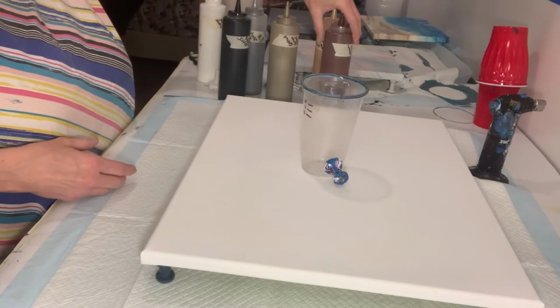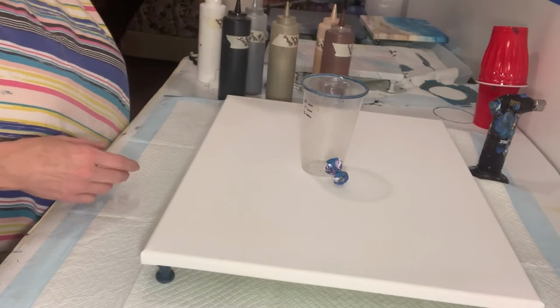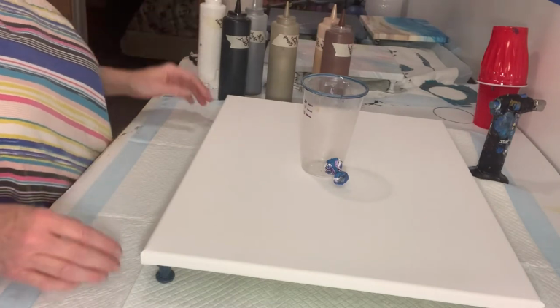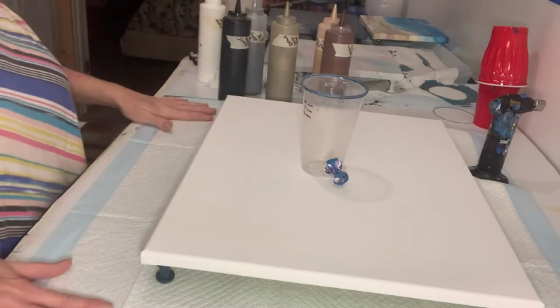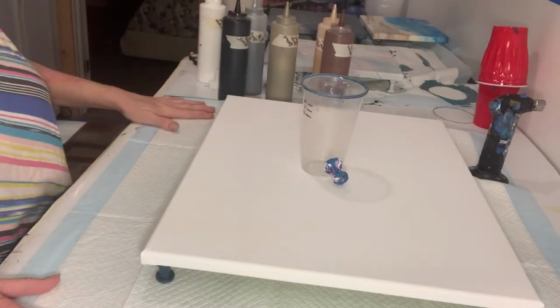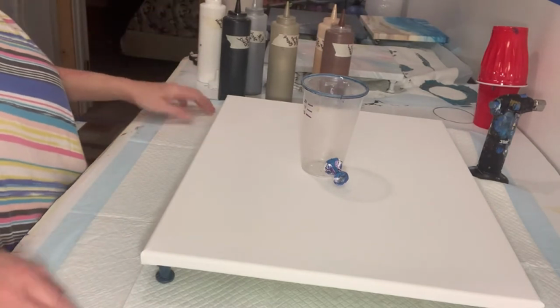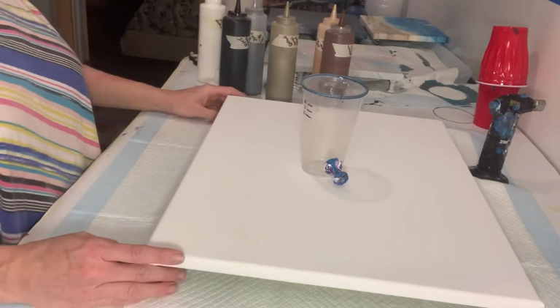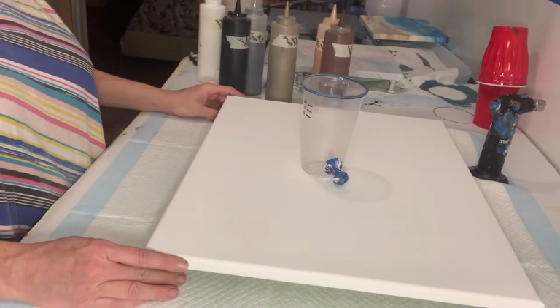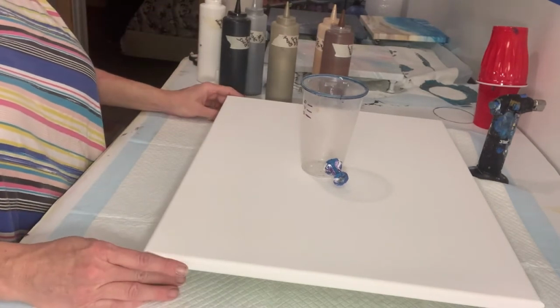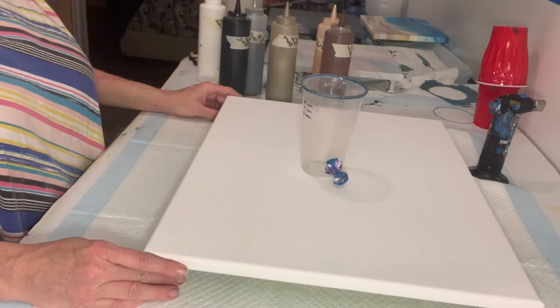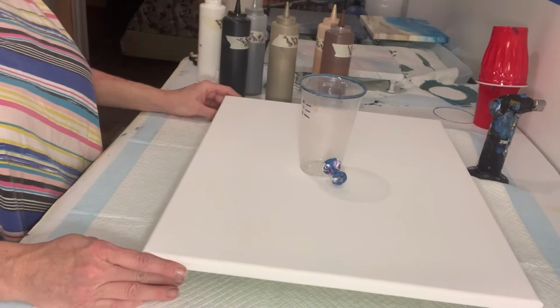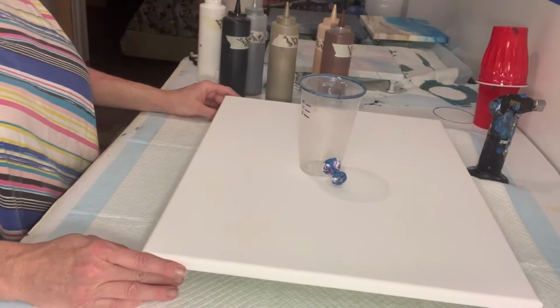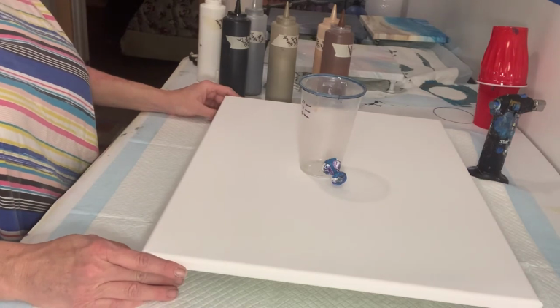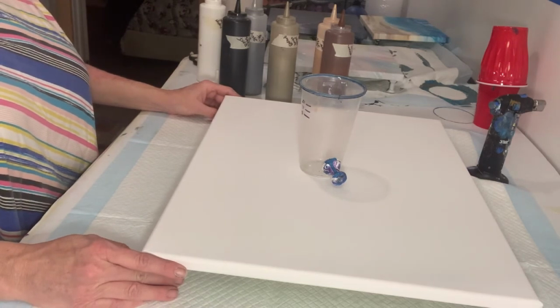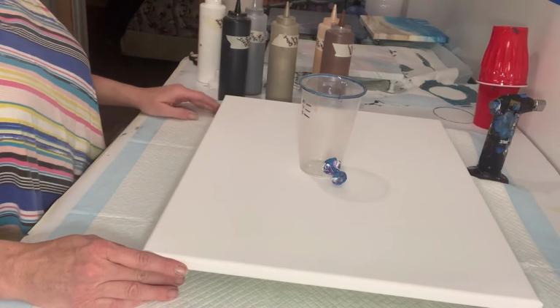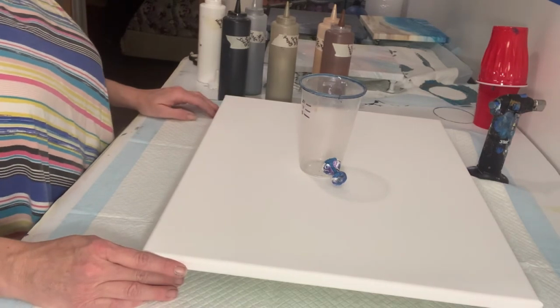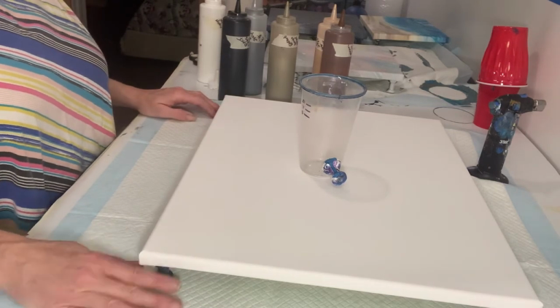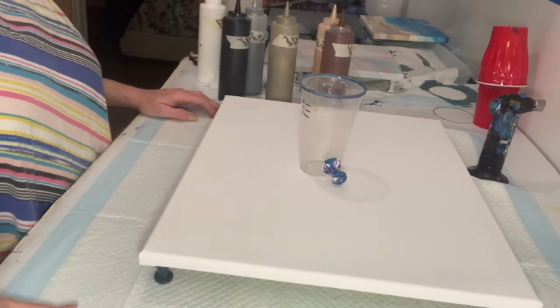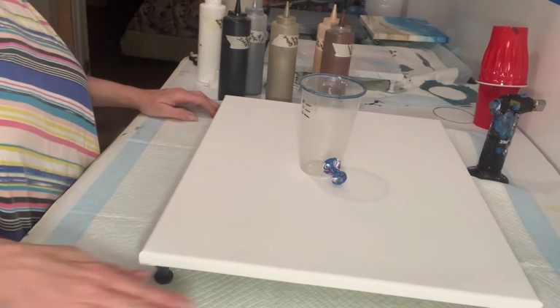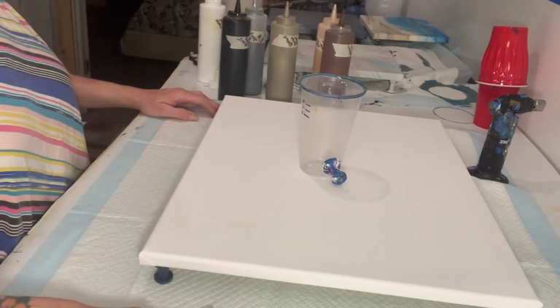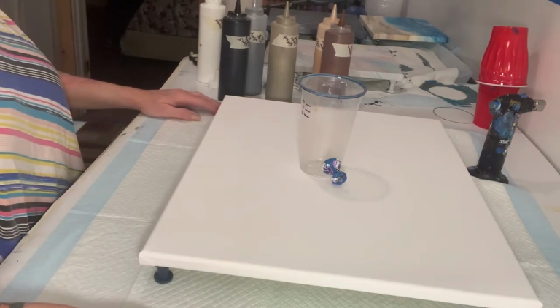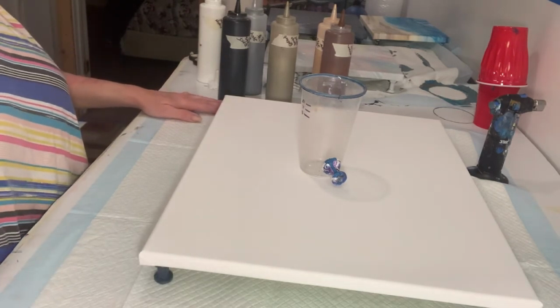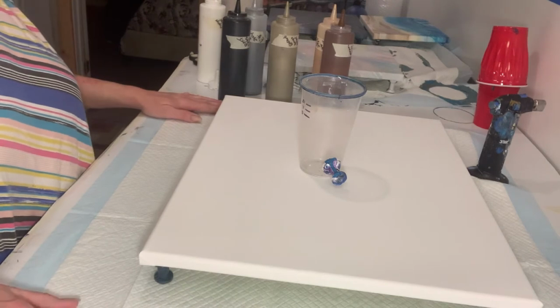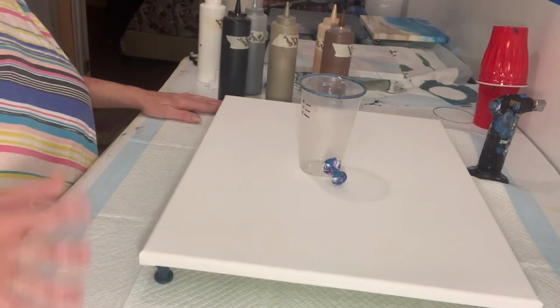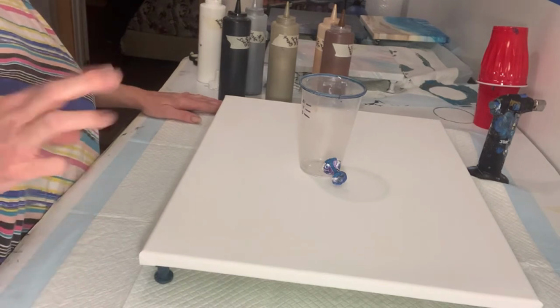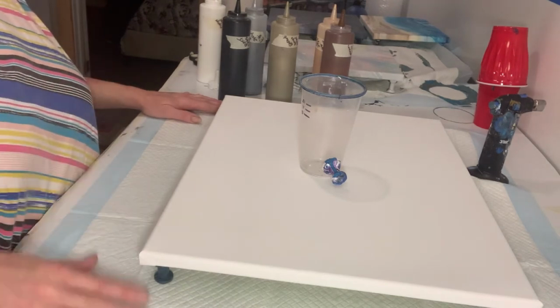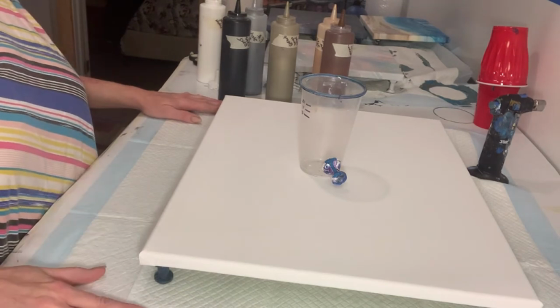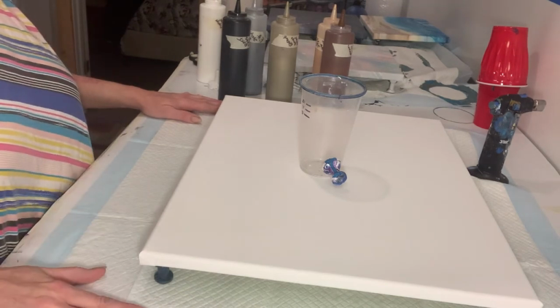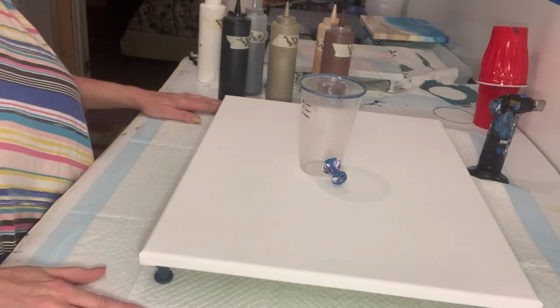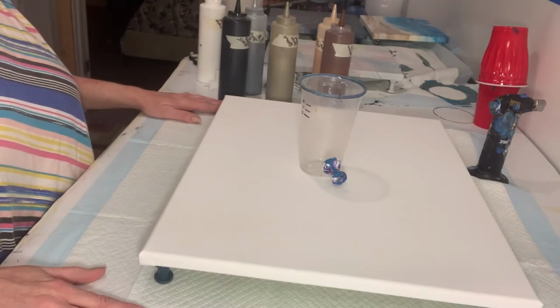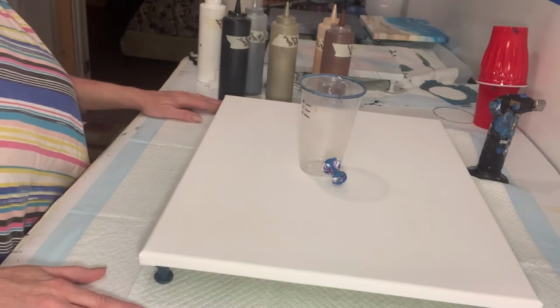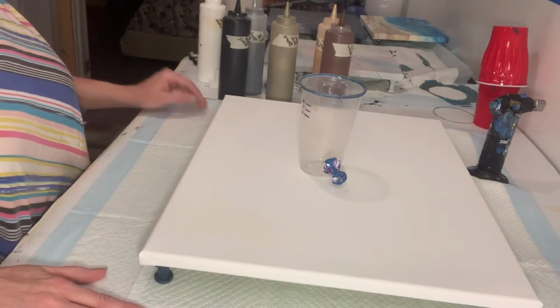All my paints are mixed with Flow Trail, water to thin if necessary — two parts Flow Trail, one part paint. My recipe is down in the description along with all my colors.